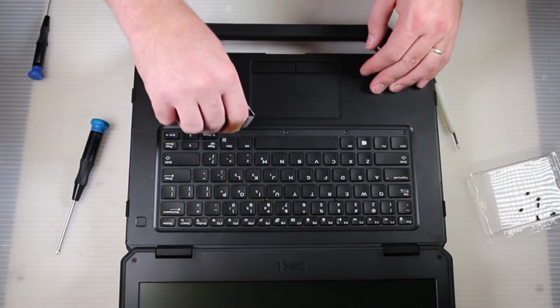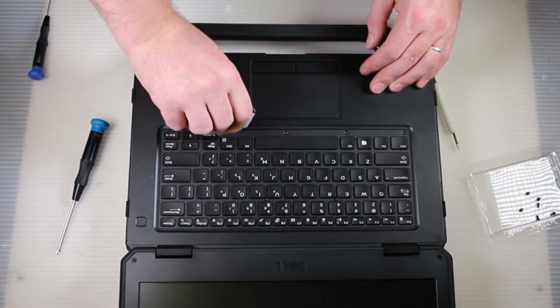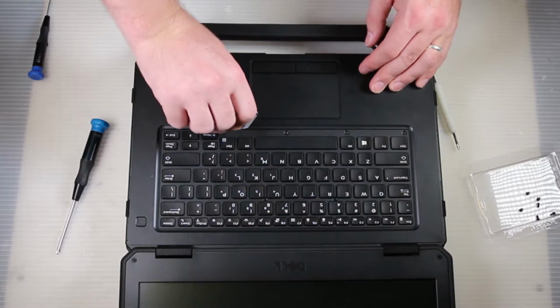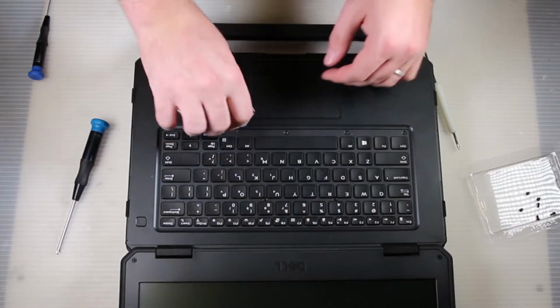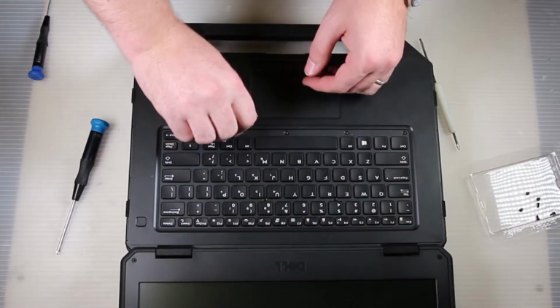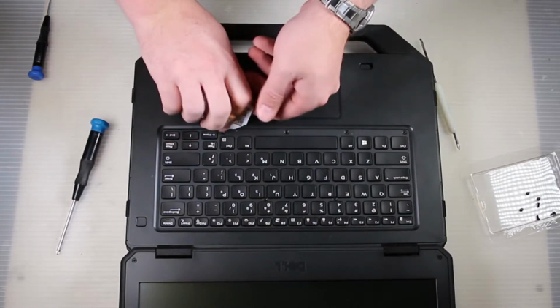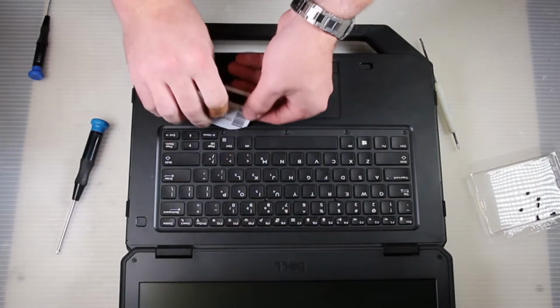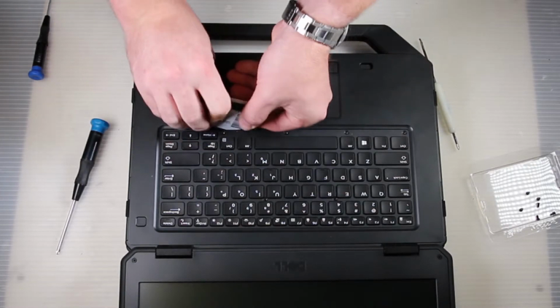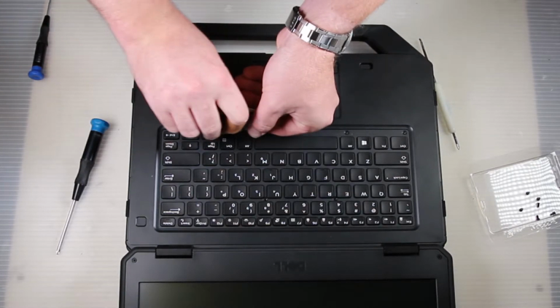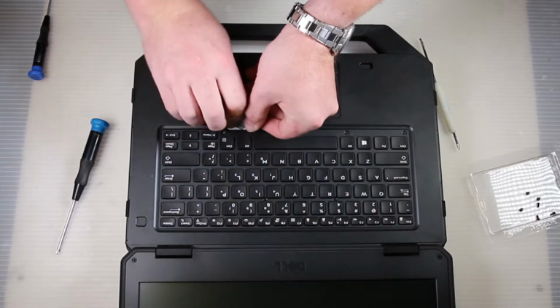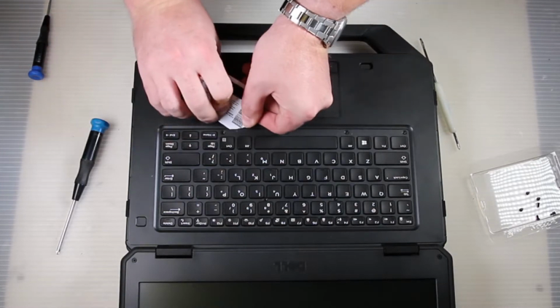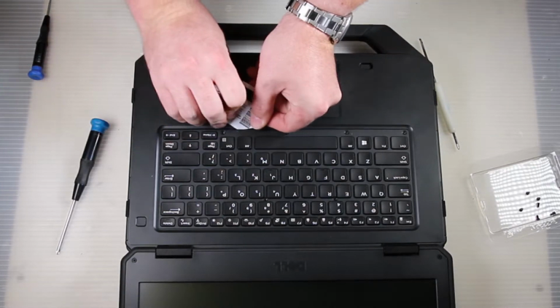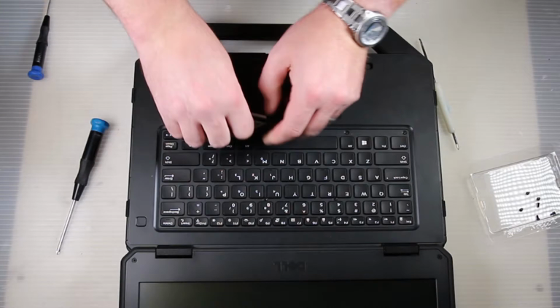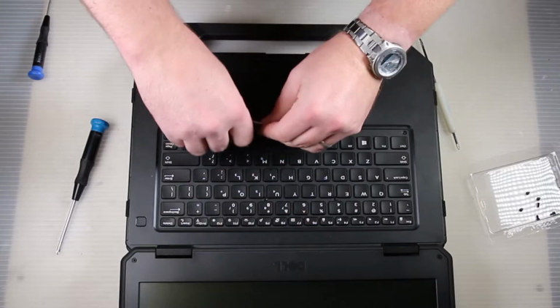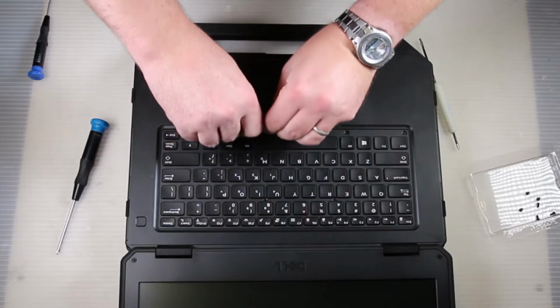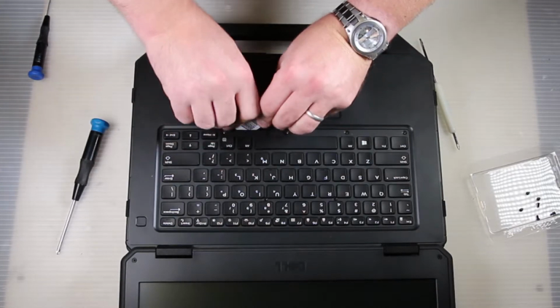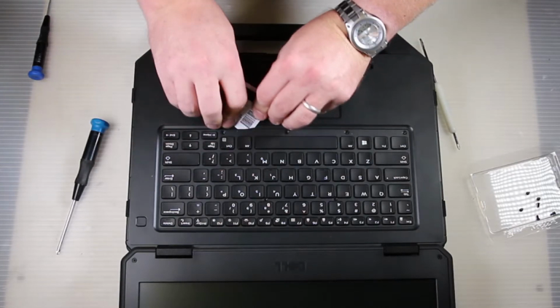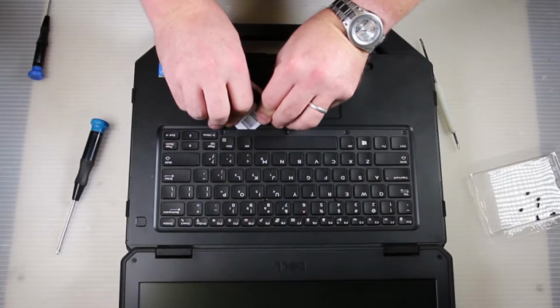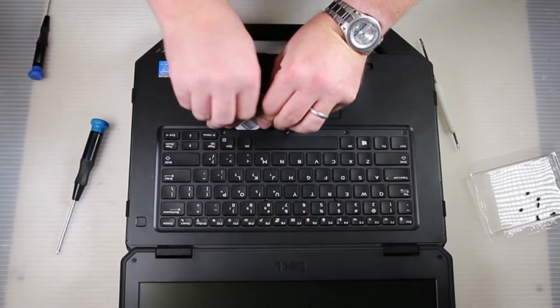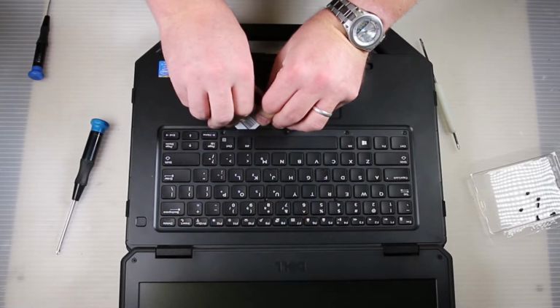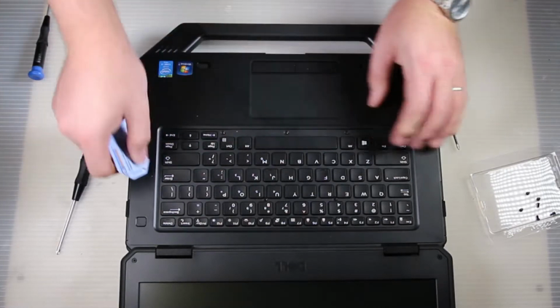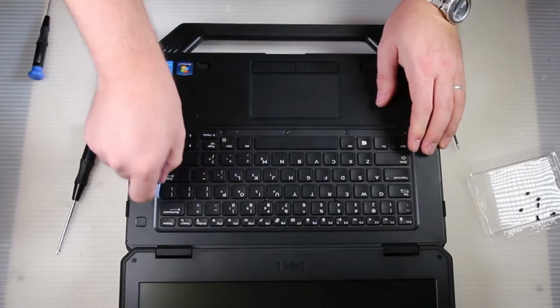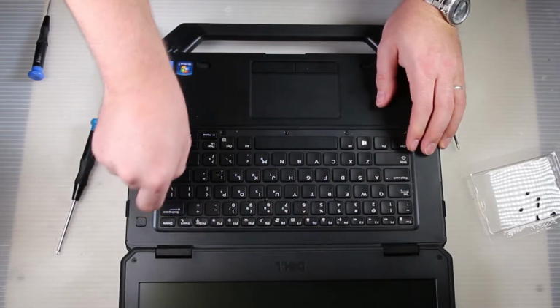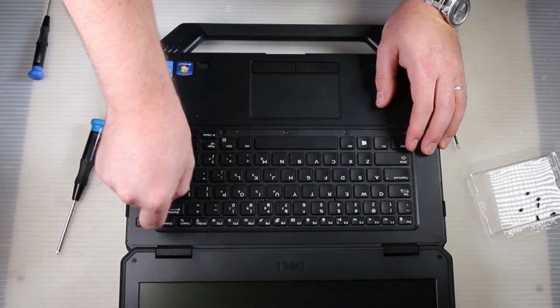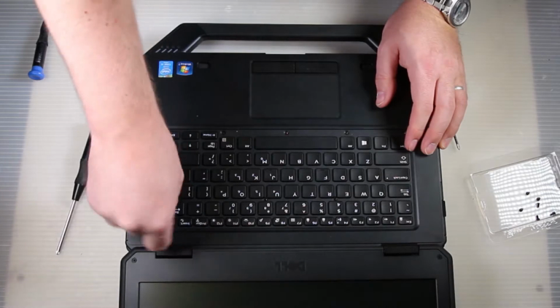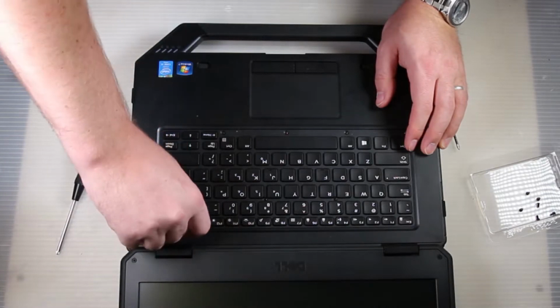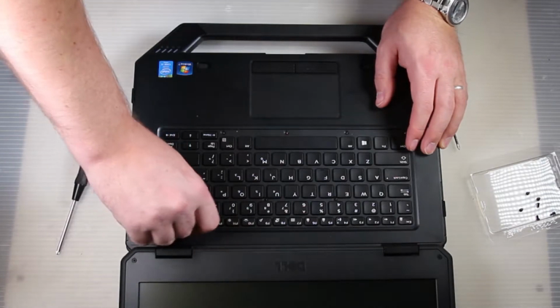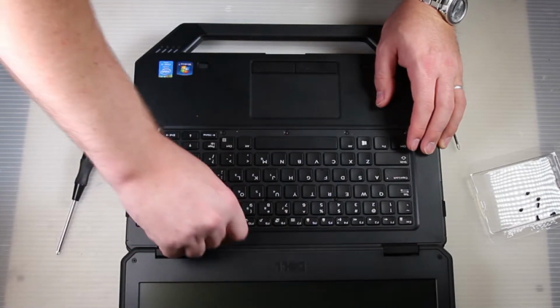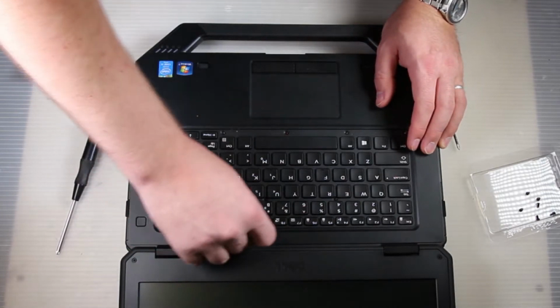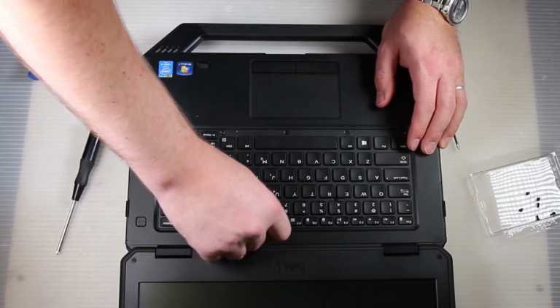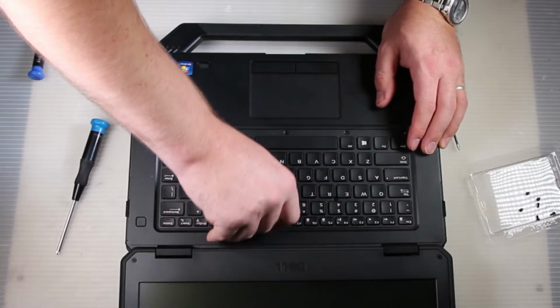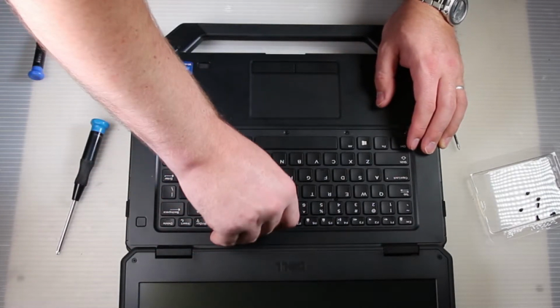Then if you take a credit card, or they do make special plastic tools to pry this stuff out. You can use something metal but if you do that you run the risk of scratching both the palm rest and the keyboard.